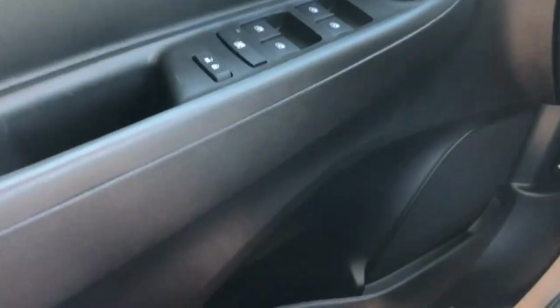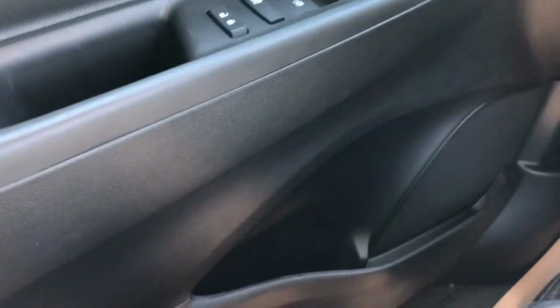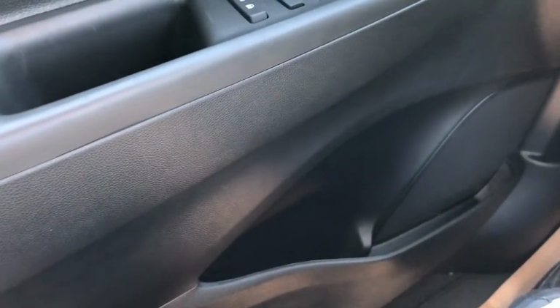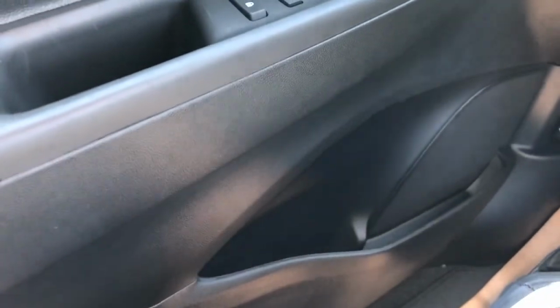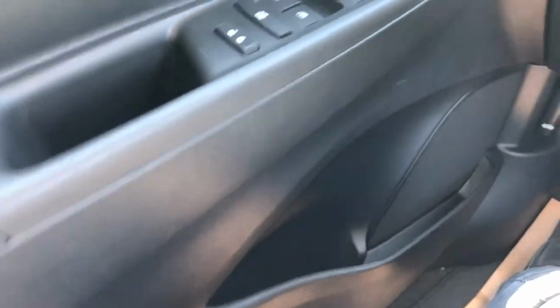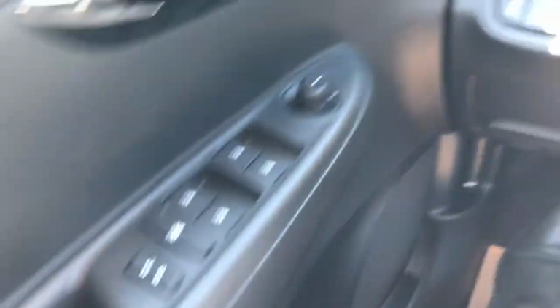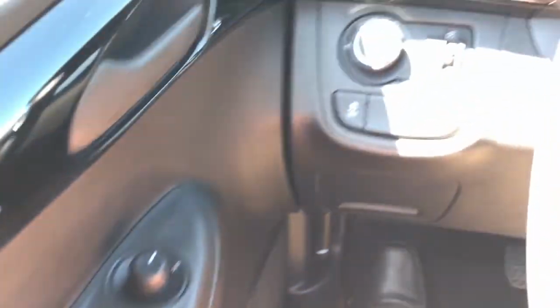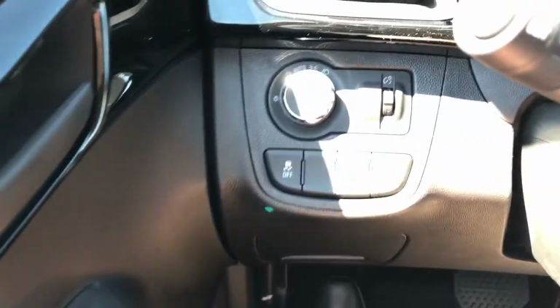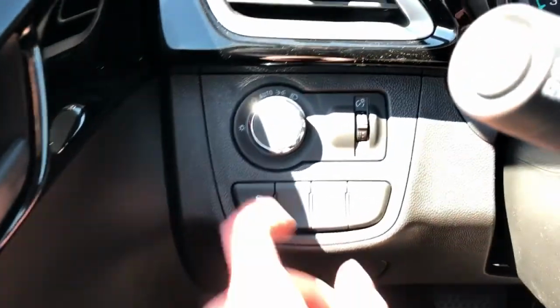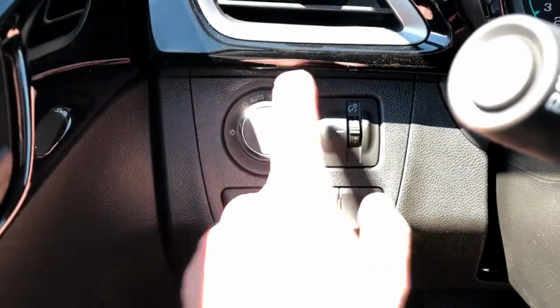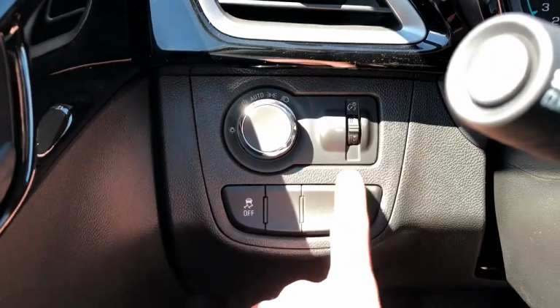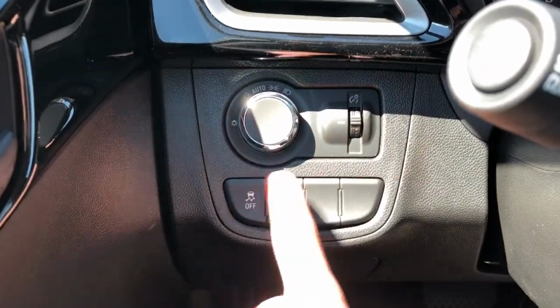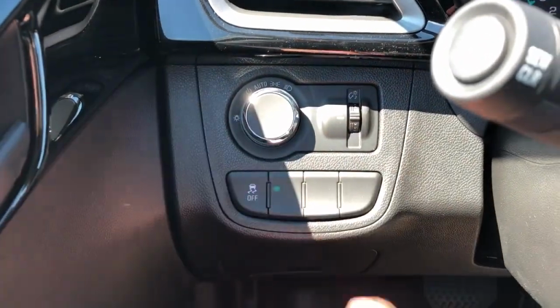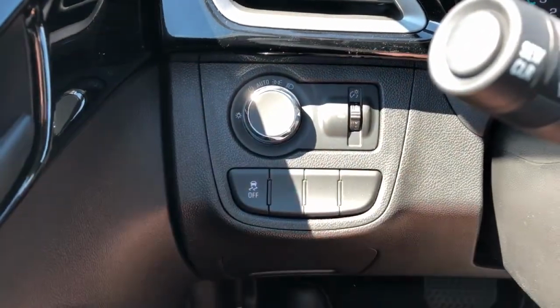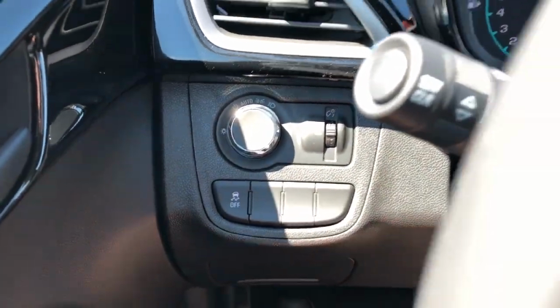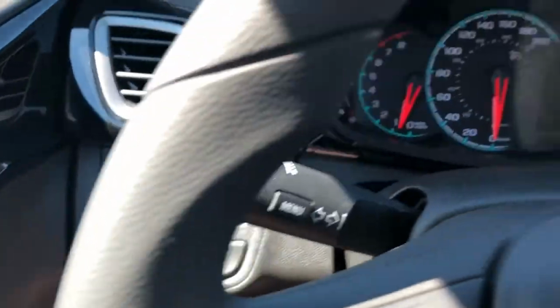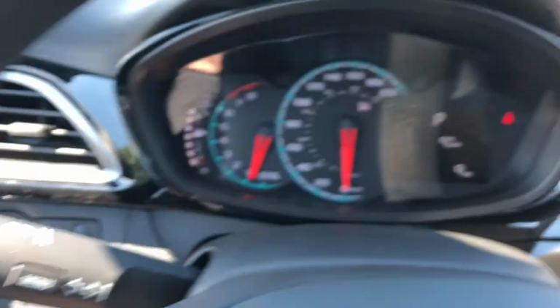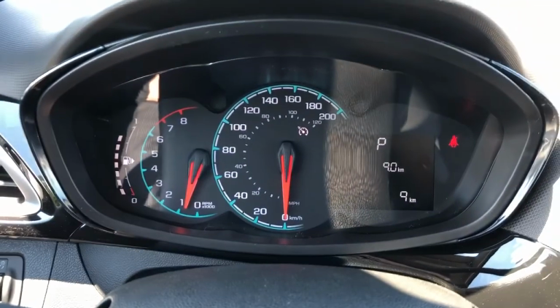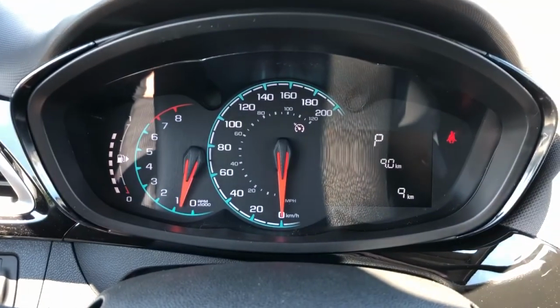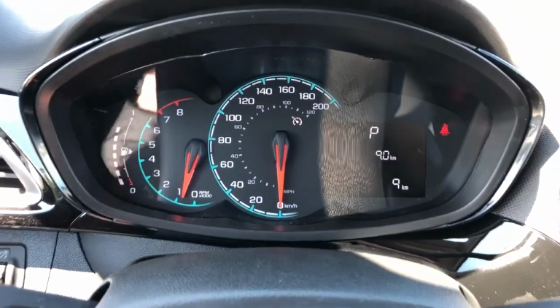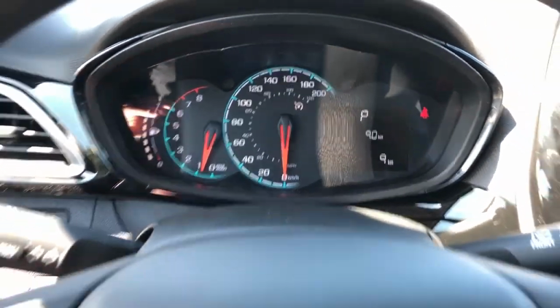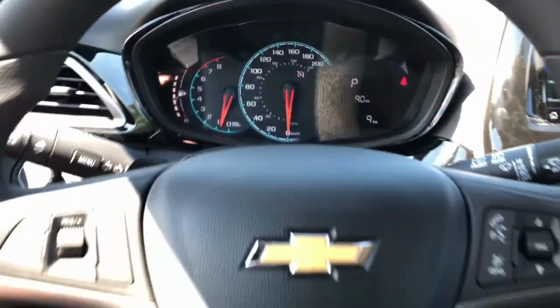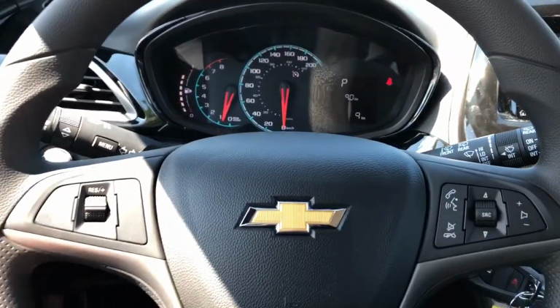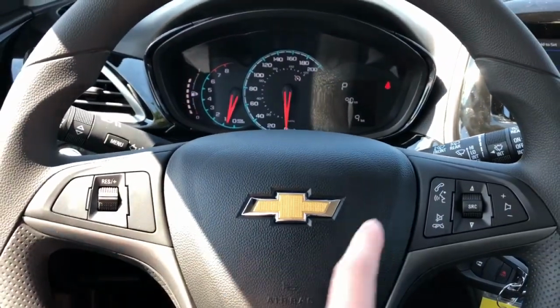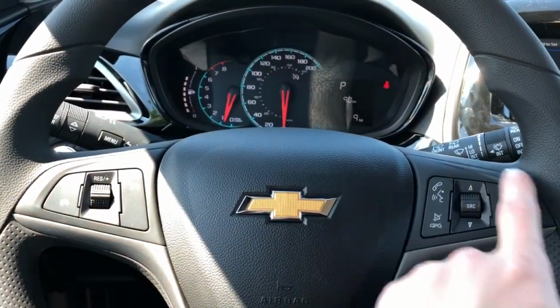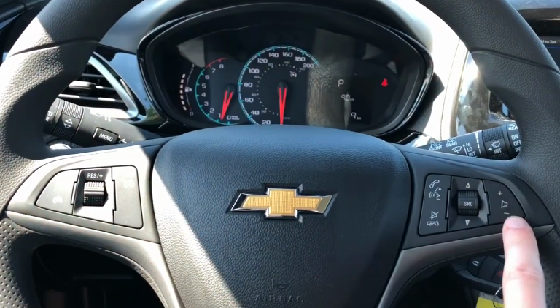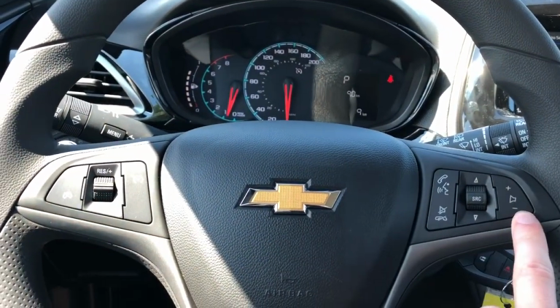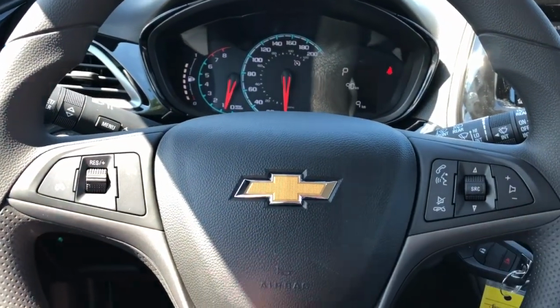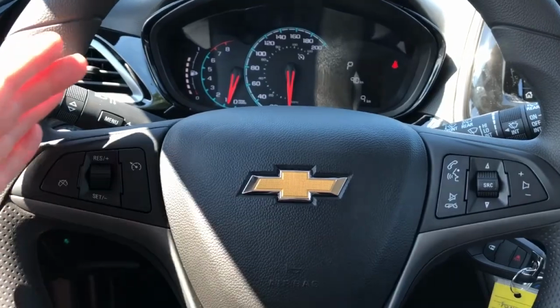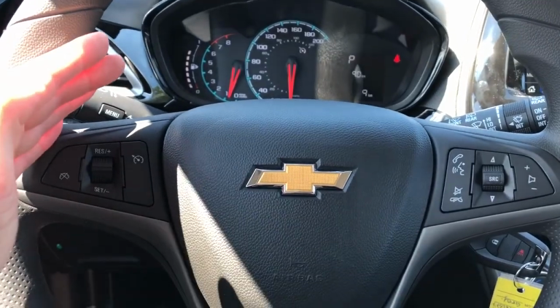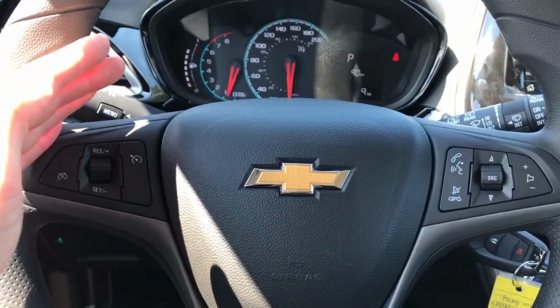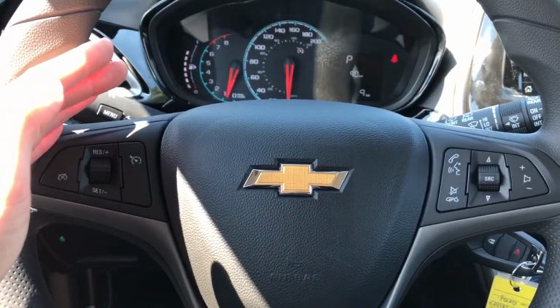Below we have our speaker and storage, and off to the left of the steering wheel we have our lighting settings and traction control, our gauge cluster. The steering wheel features our radio controls off to the right, and off to the left we have our cruise controls.